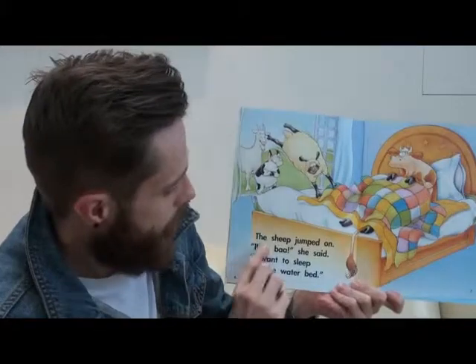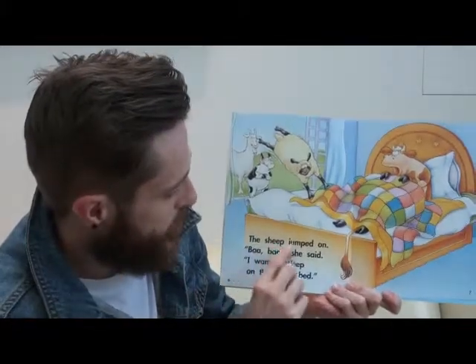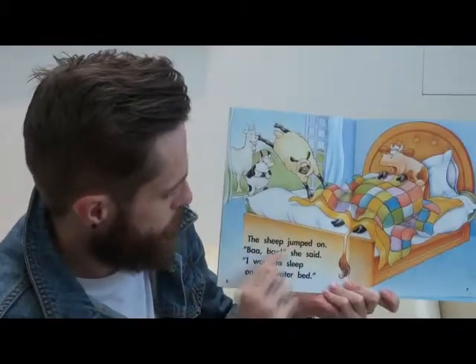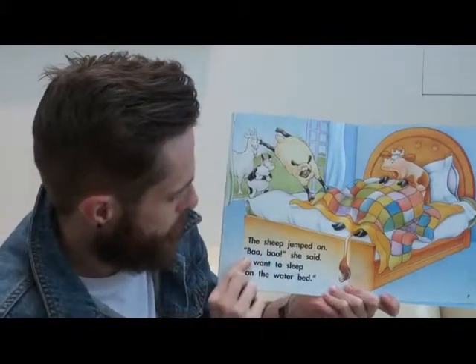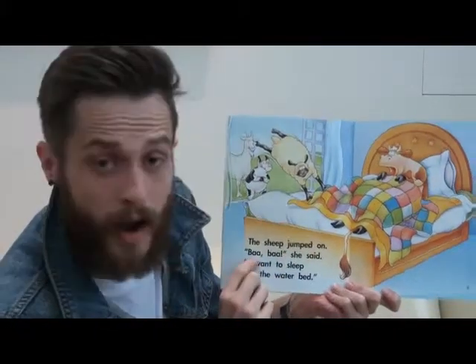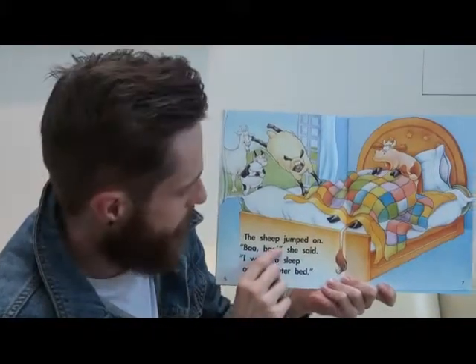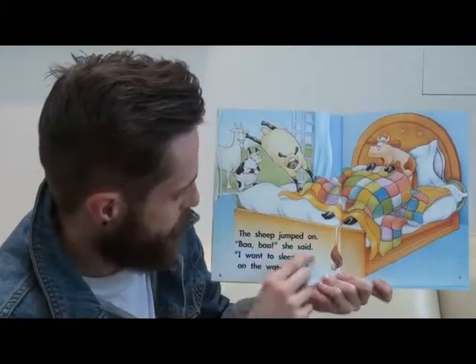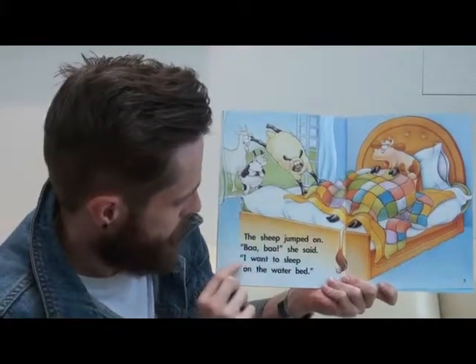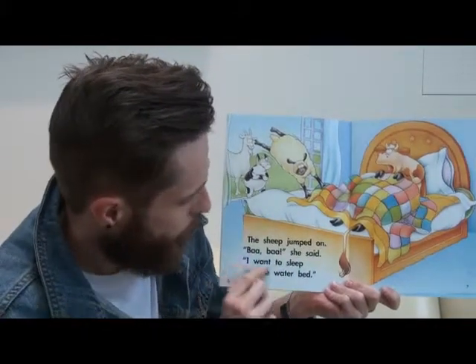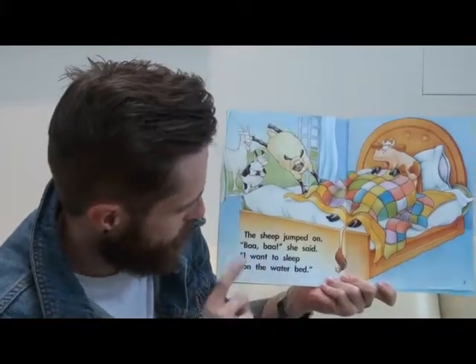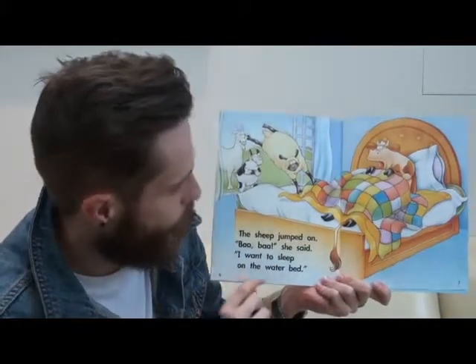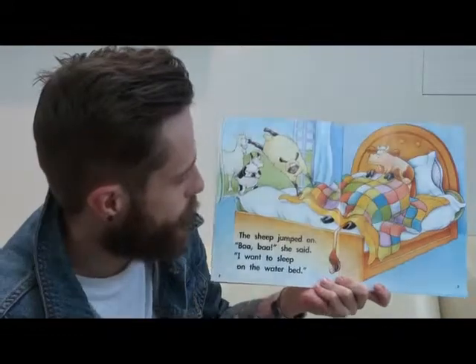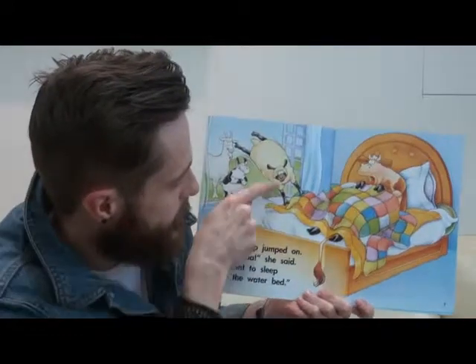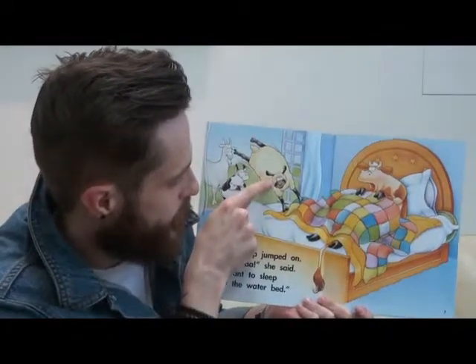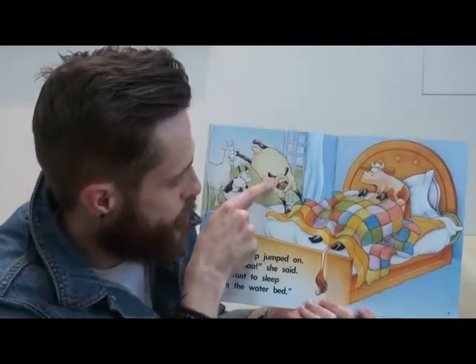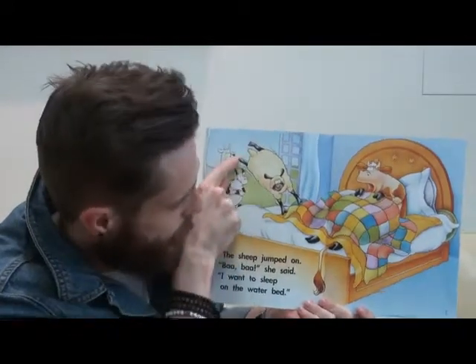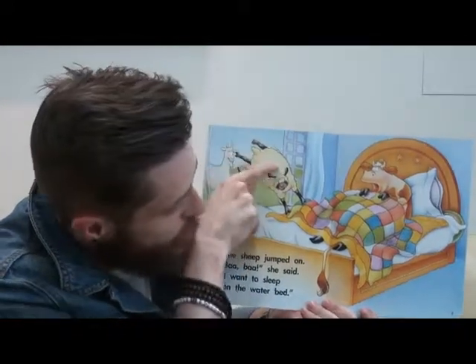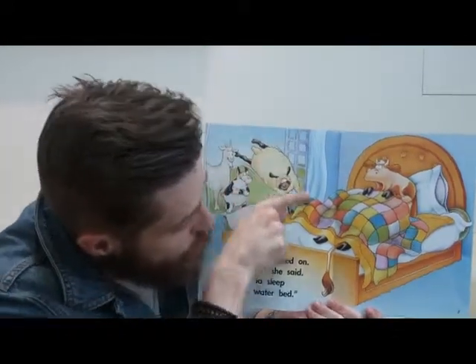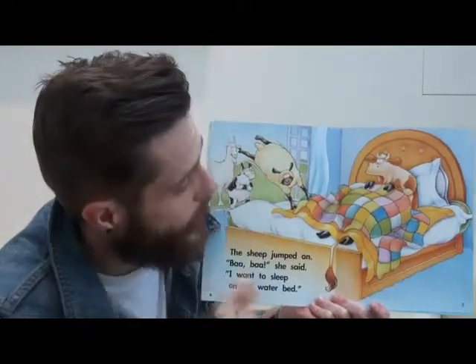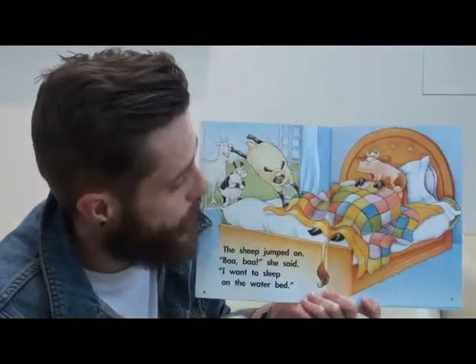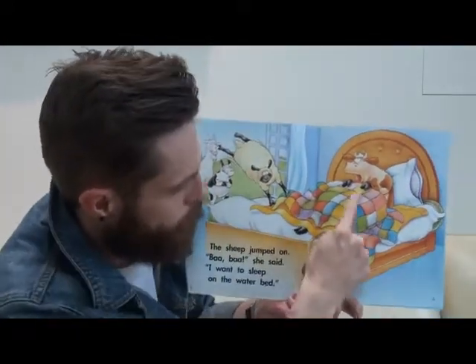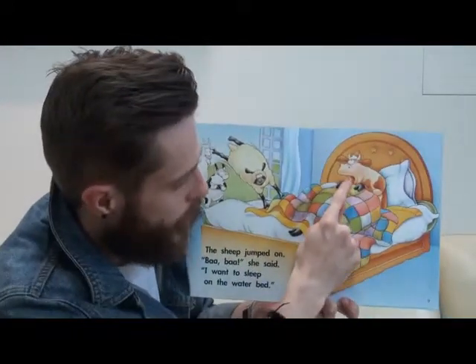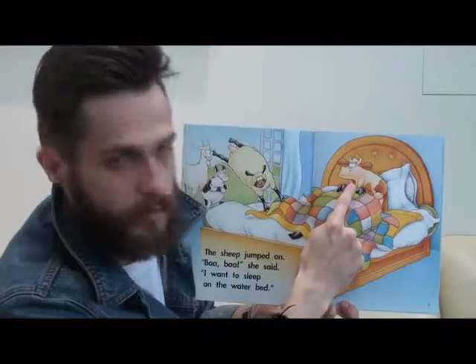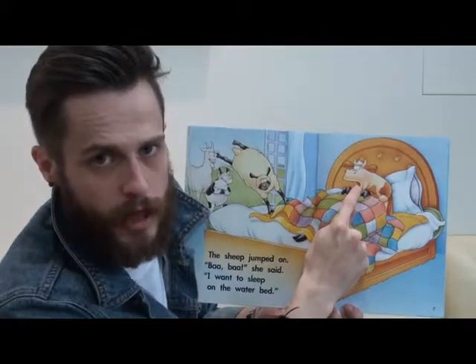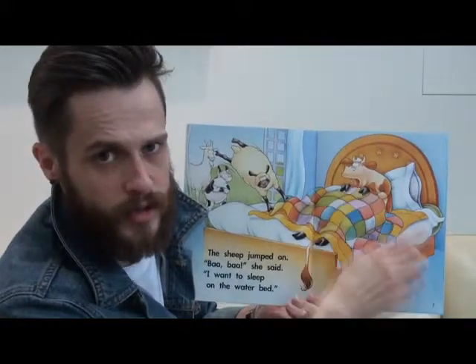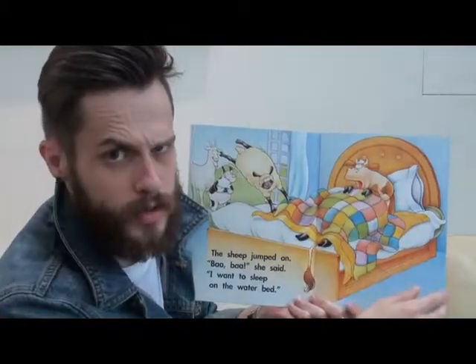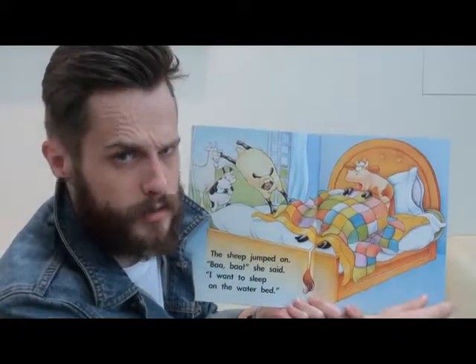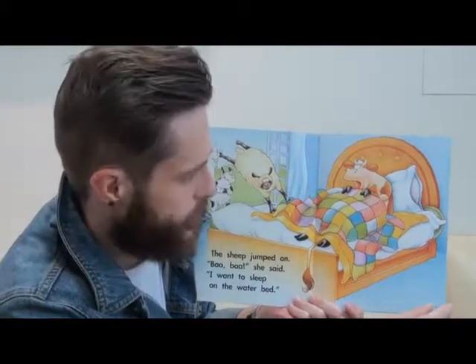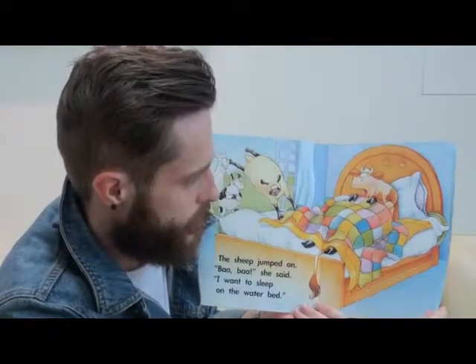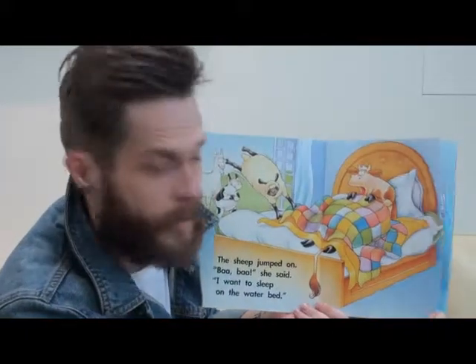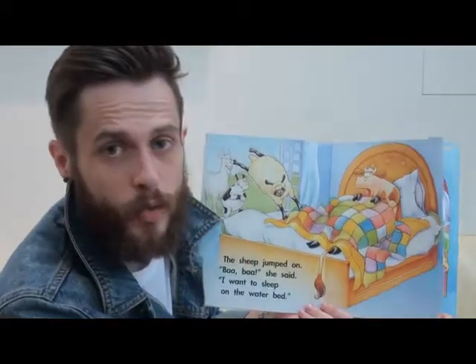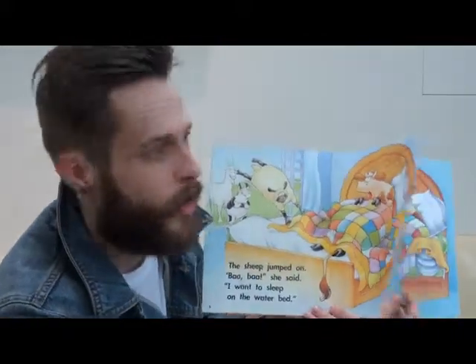The sheep jumped on. 'Bah bah,' she said. 'I want to sleep on the waterbed.' Here's the sheep jumping on the bed. The cow looks very surprised — maybe she woke her up.